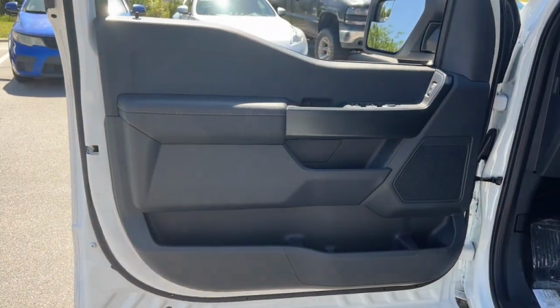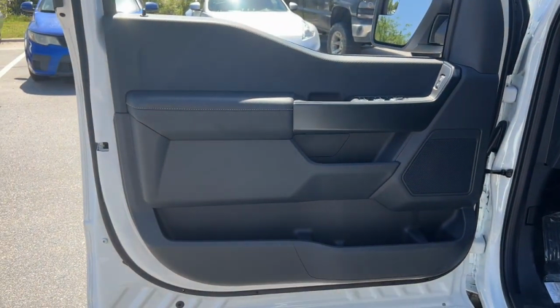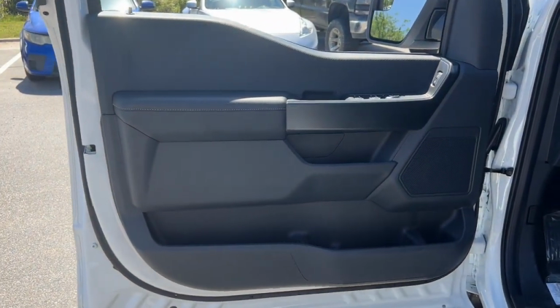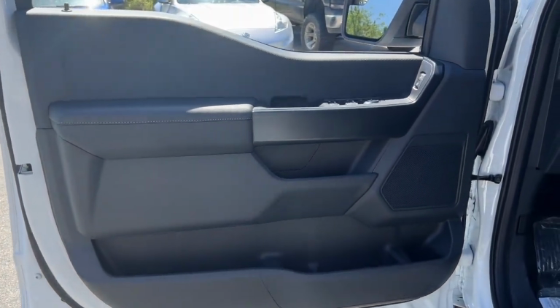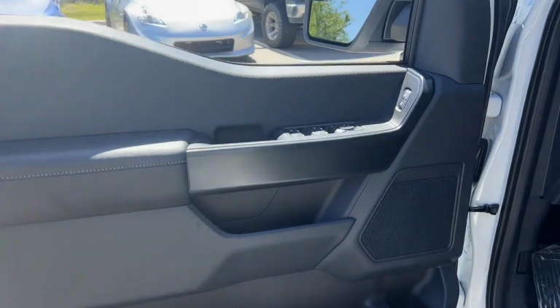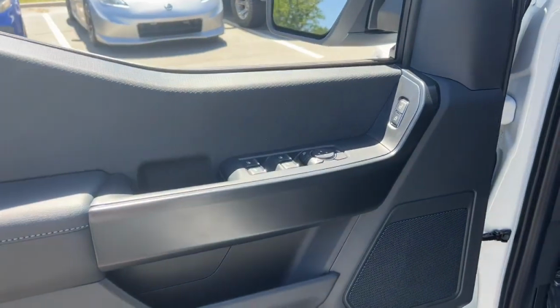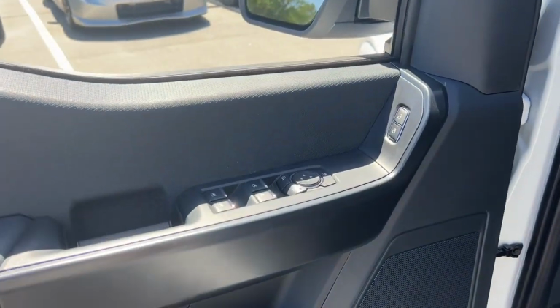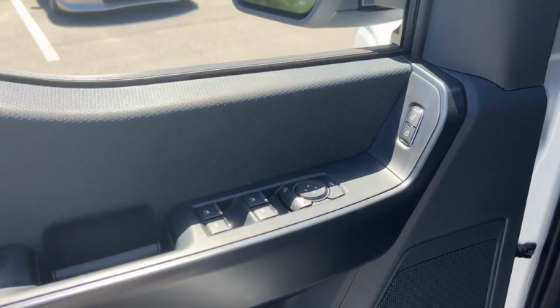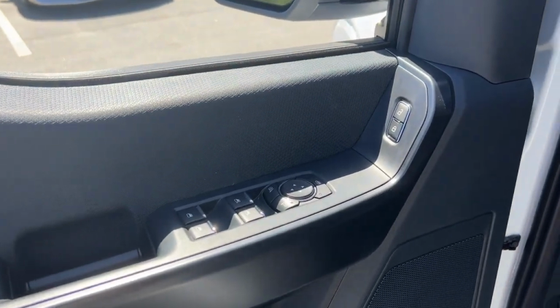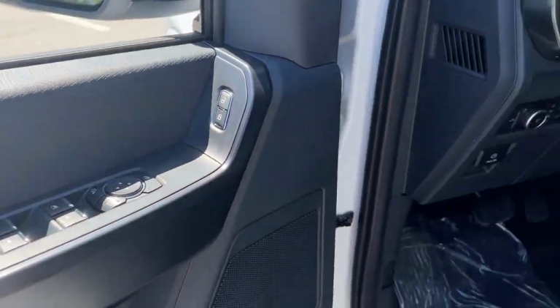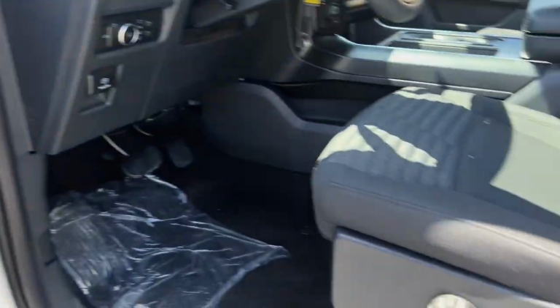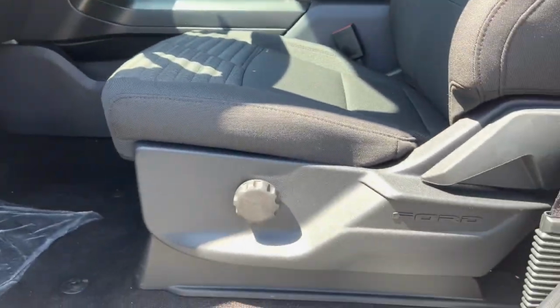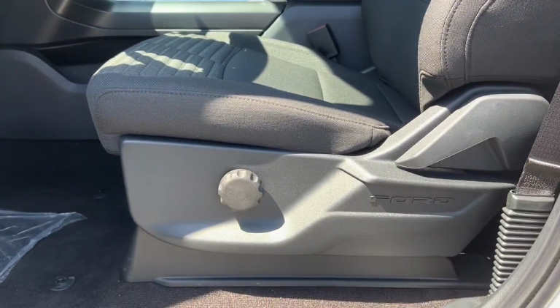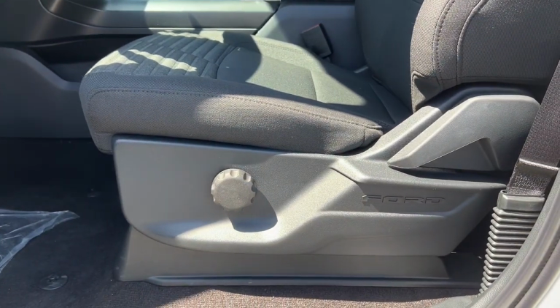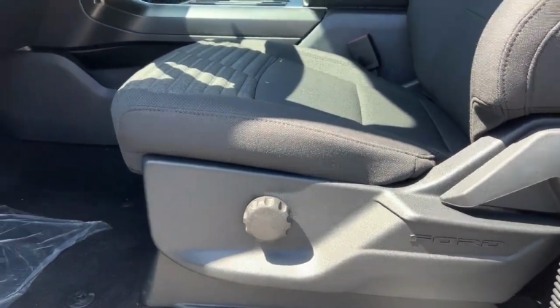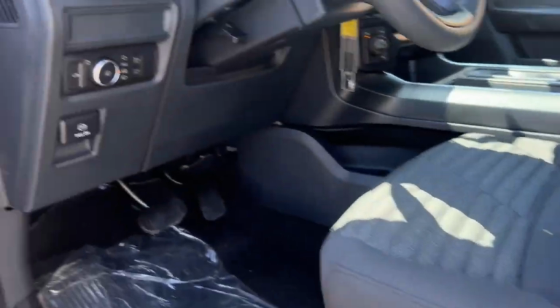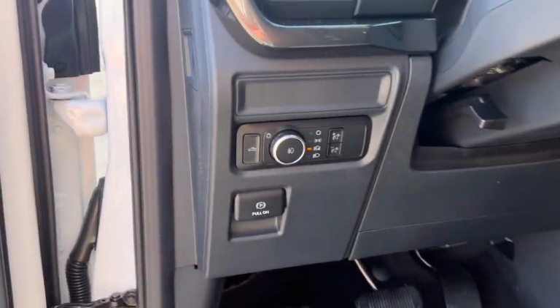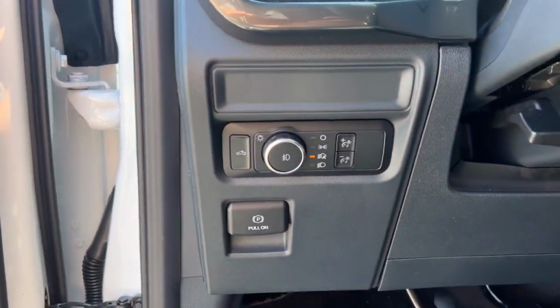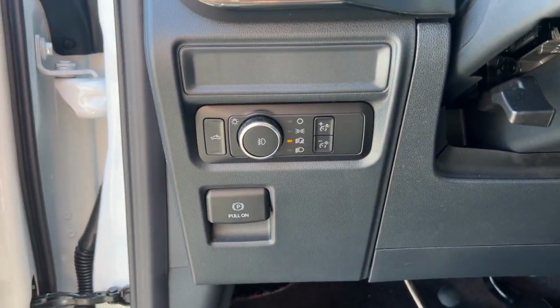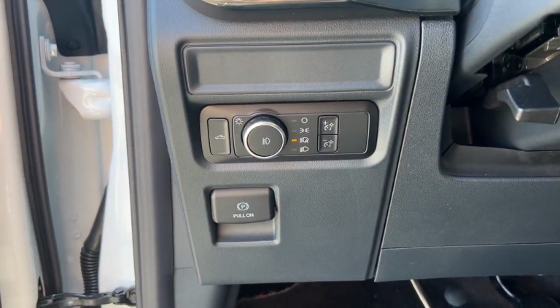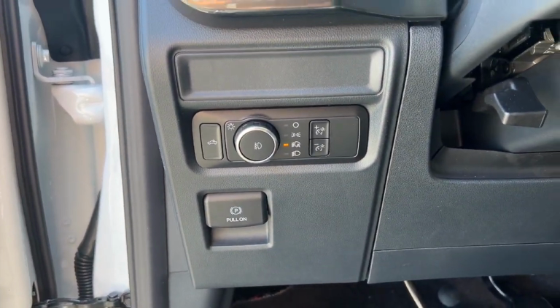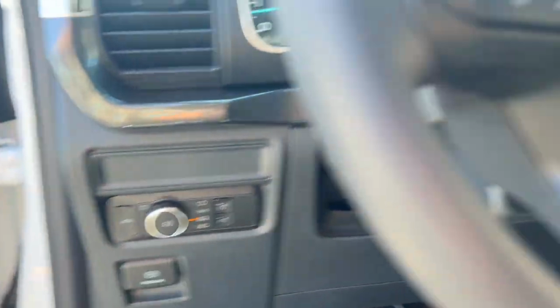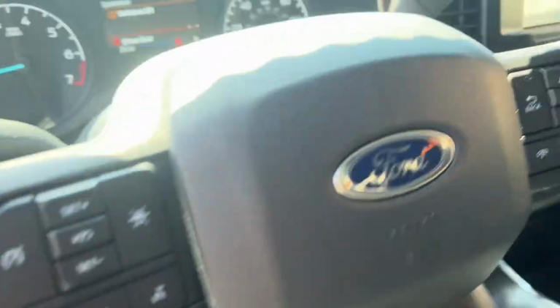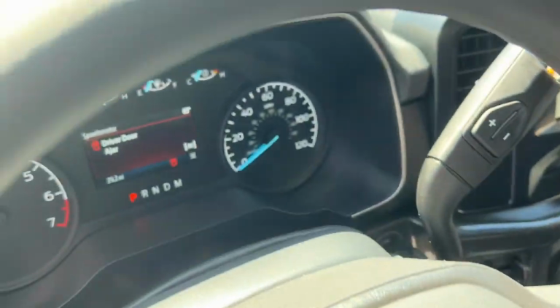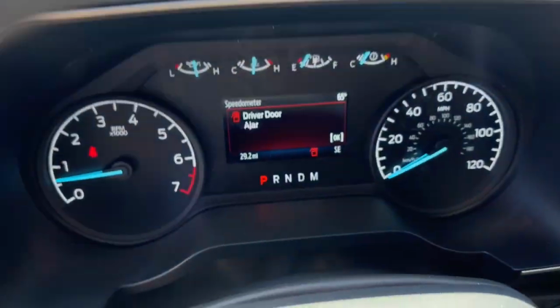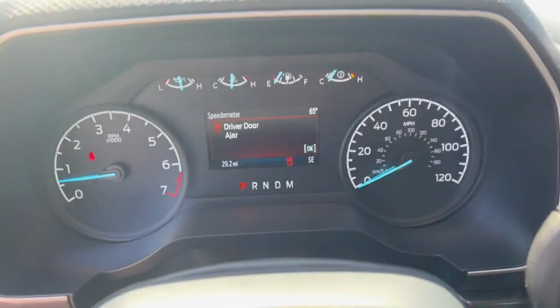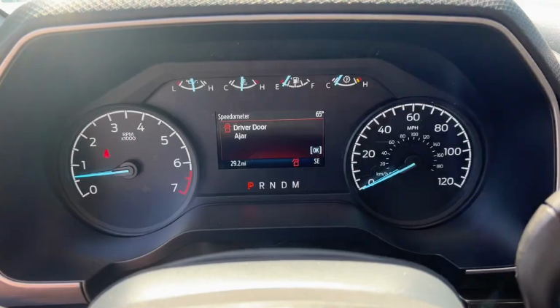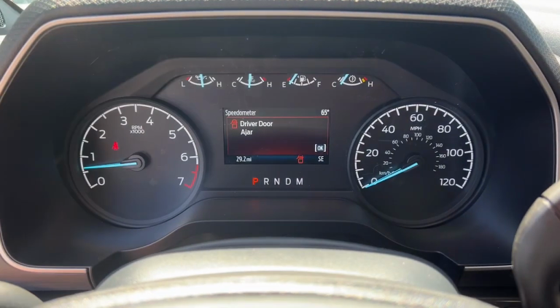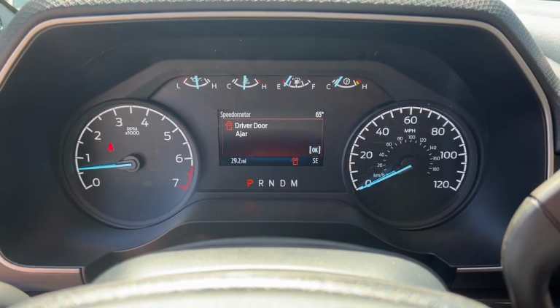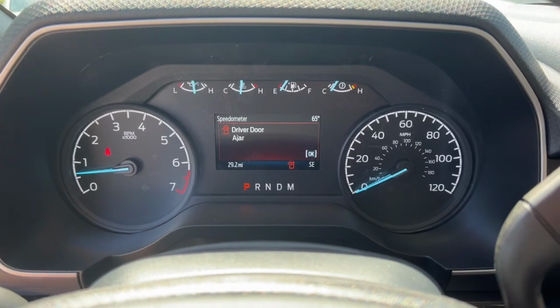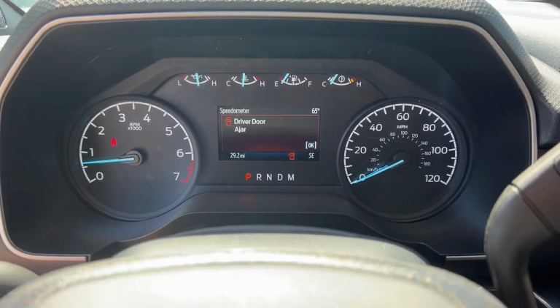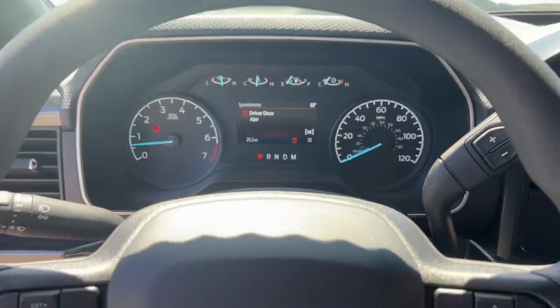Keyless entry, fog lamps, trailer hitch, electronic stability control, running boards, intermittent wipers, cruise control, power windows, four-wheel disc brakes, power steering.